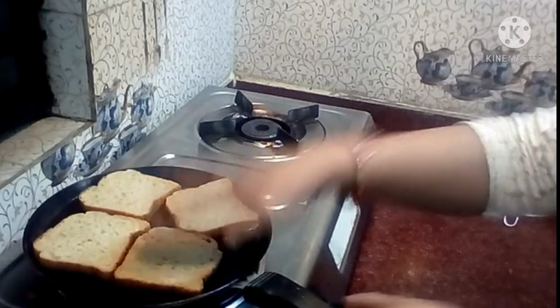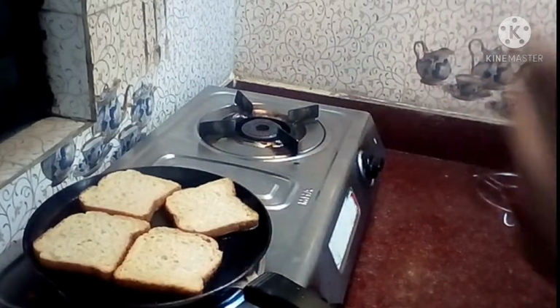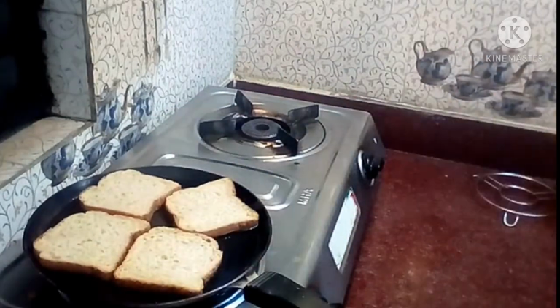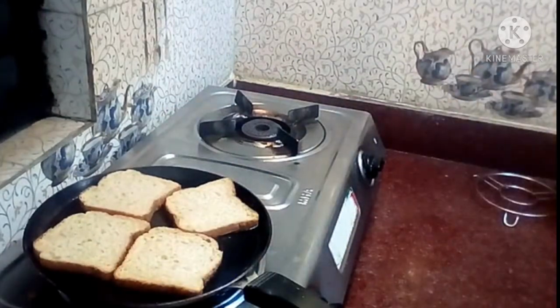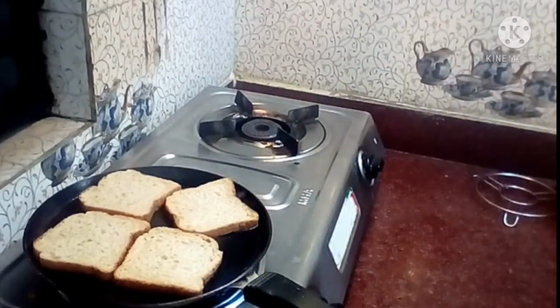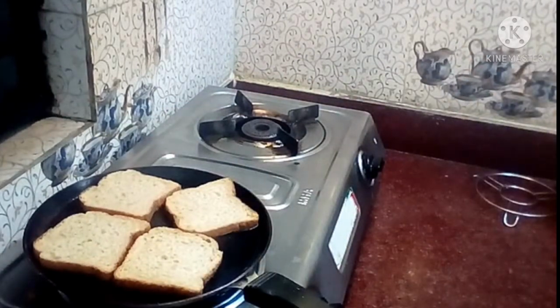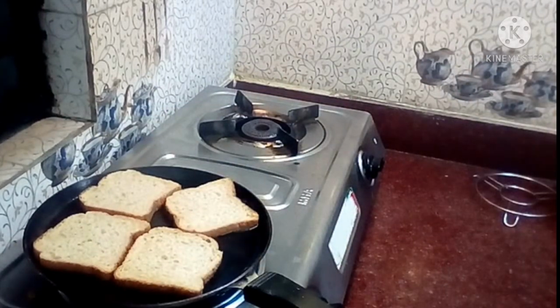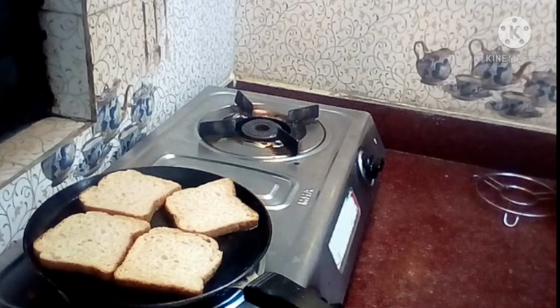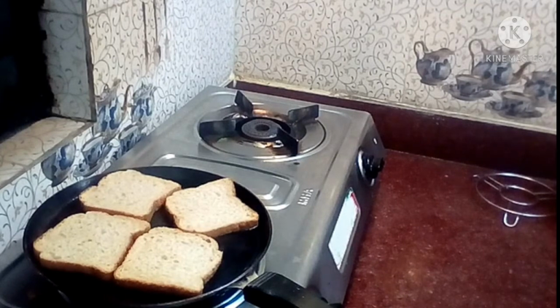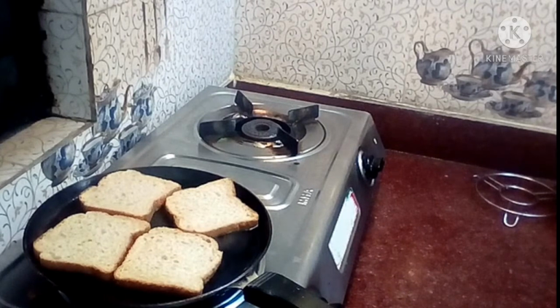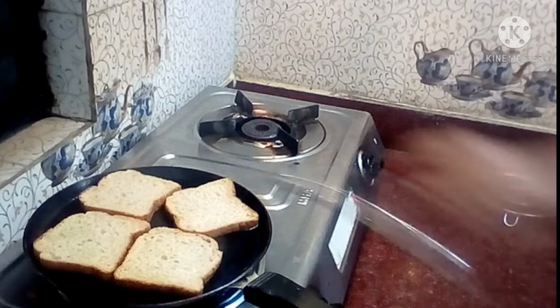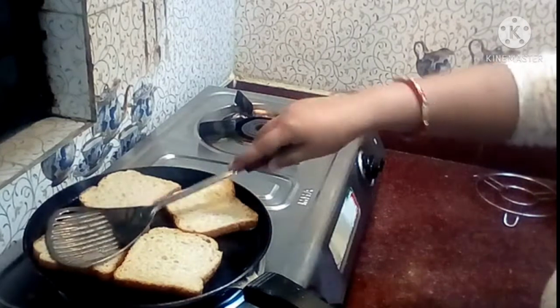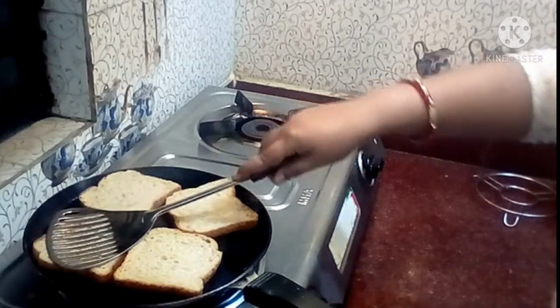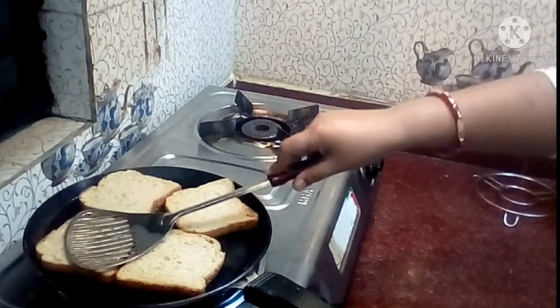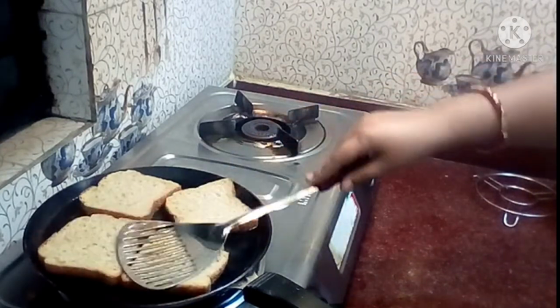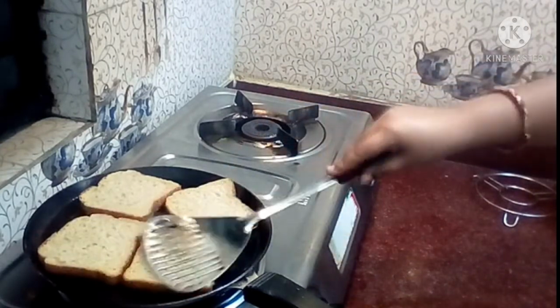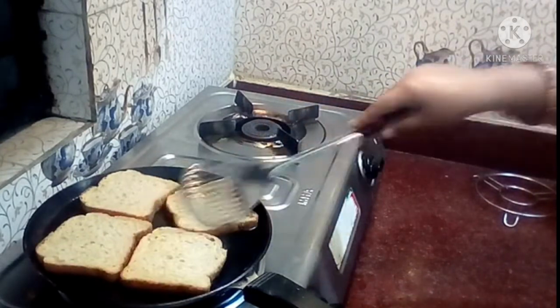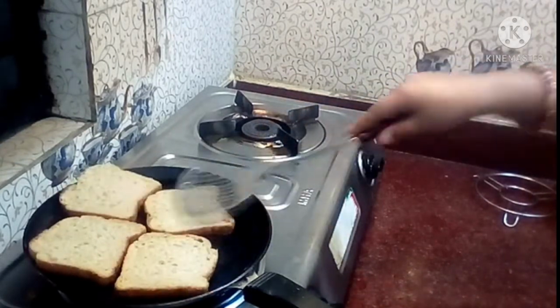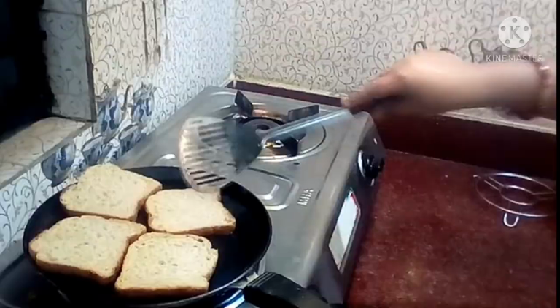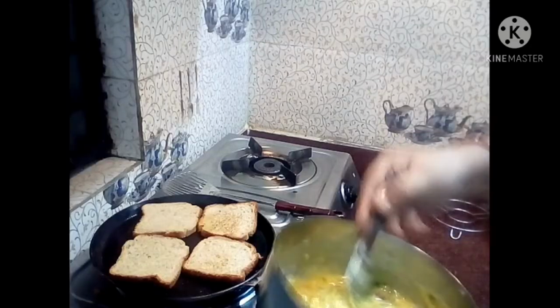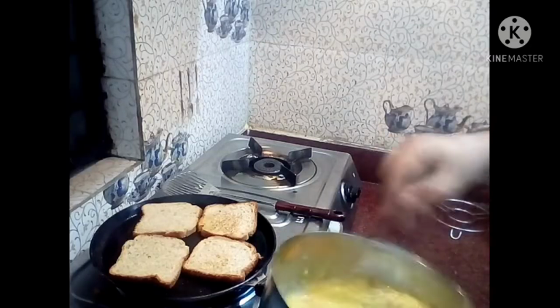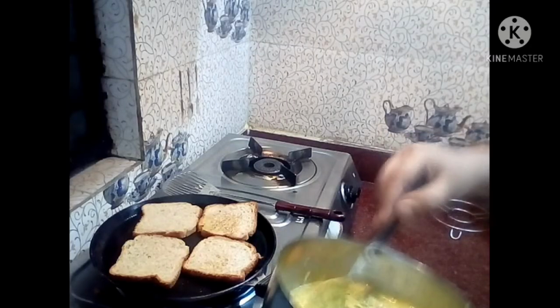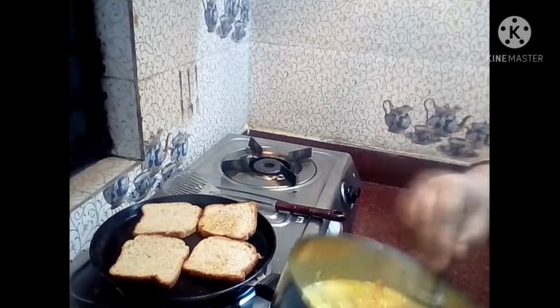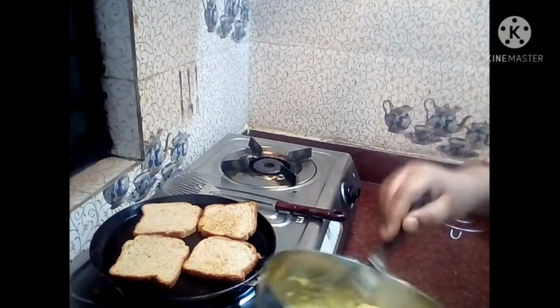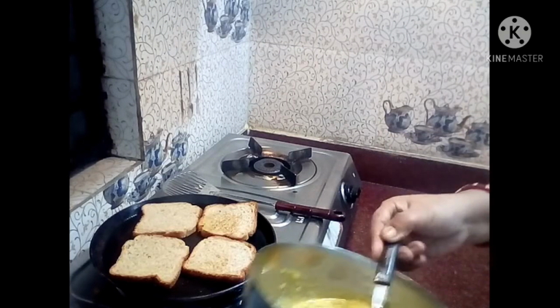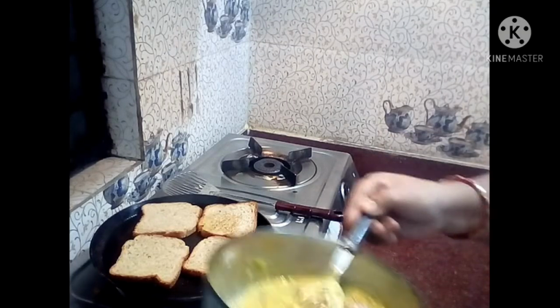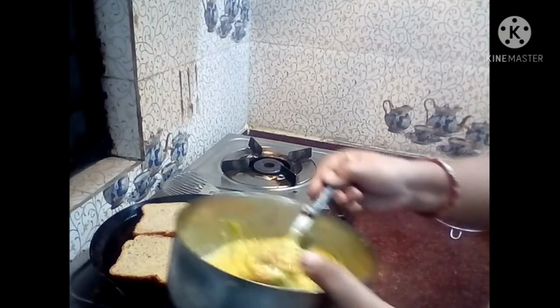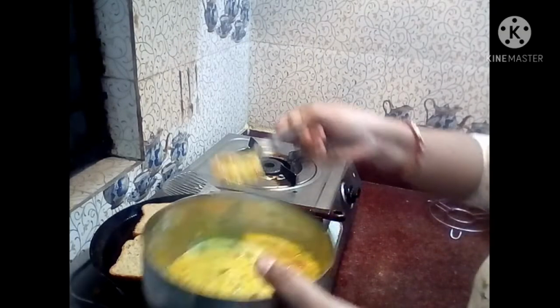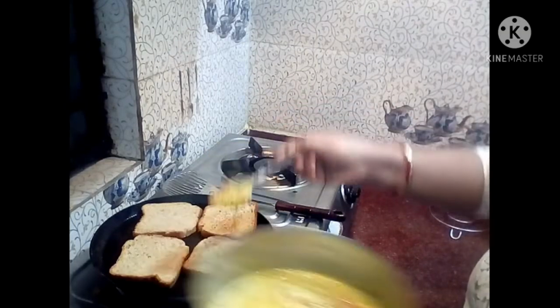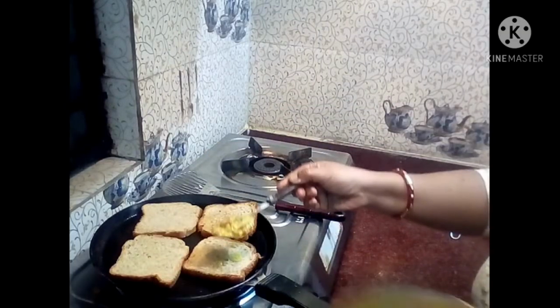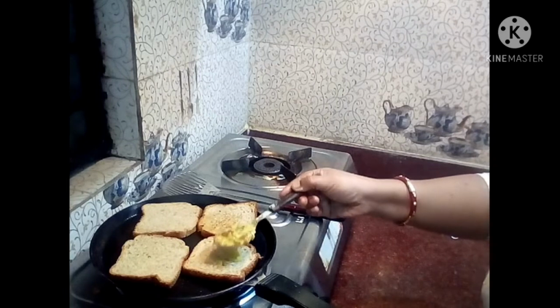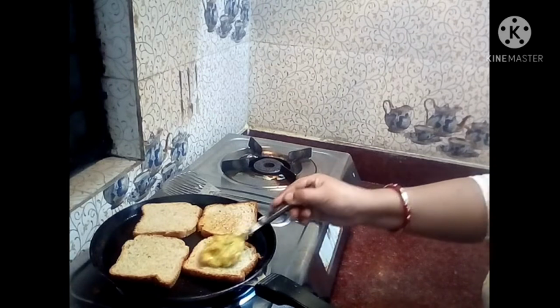Now I will stir the mash. I will begin by making one burner.